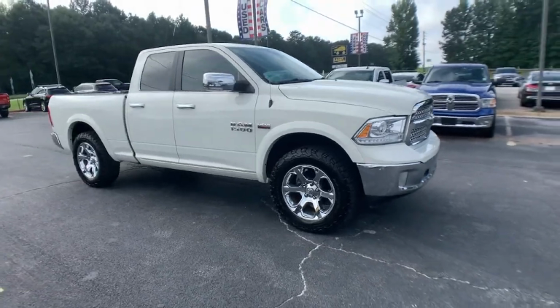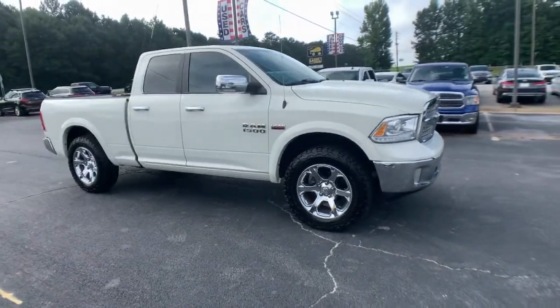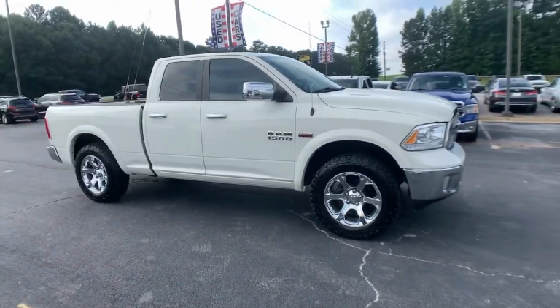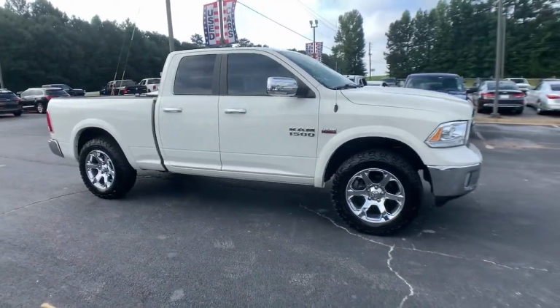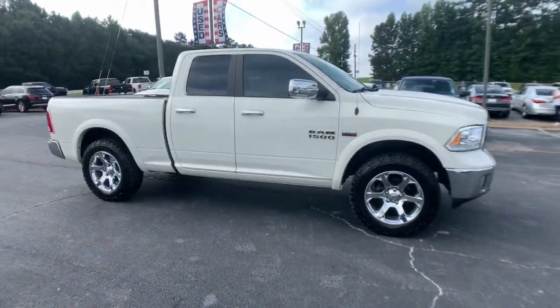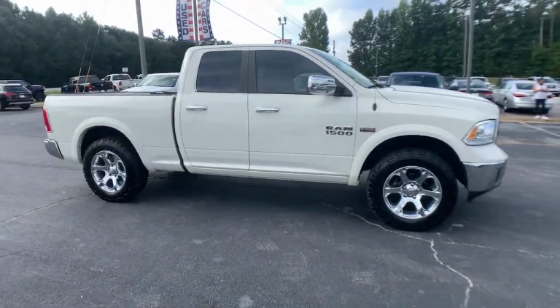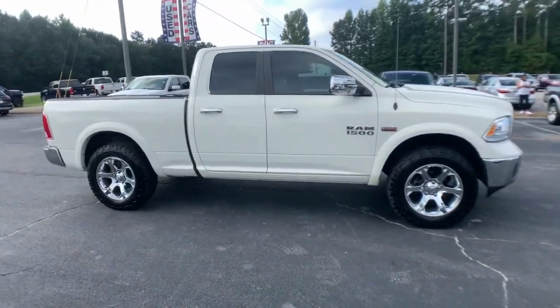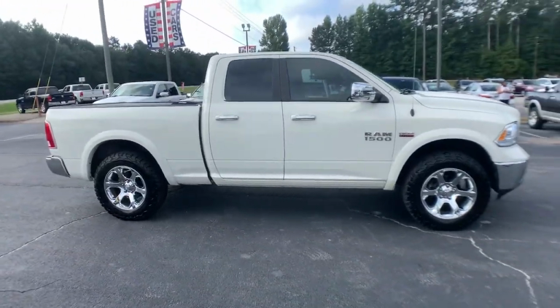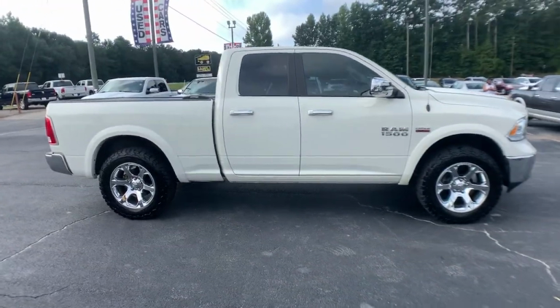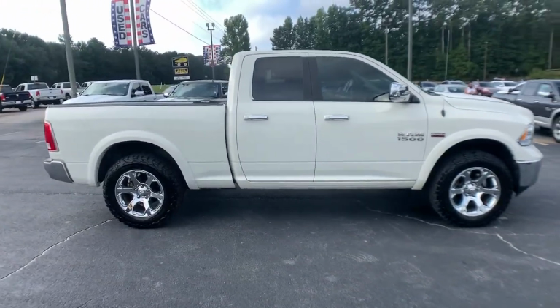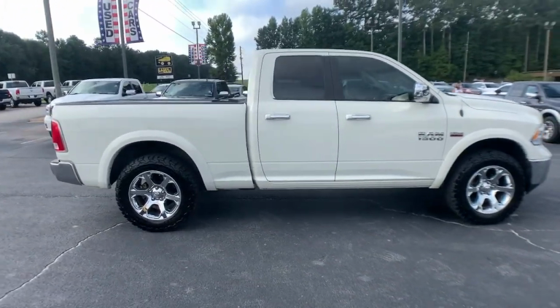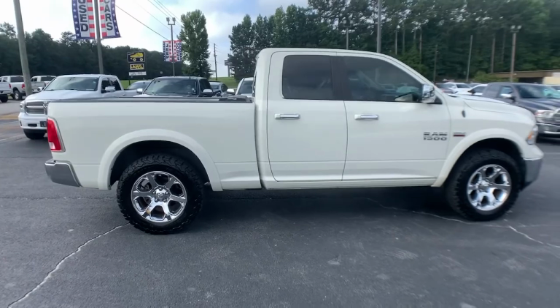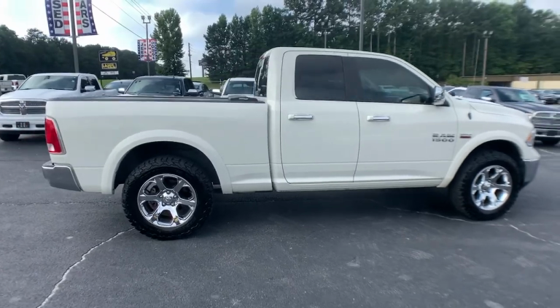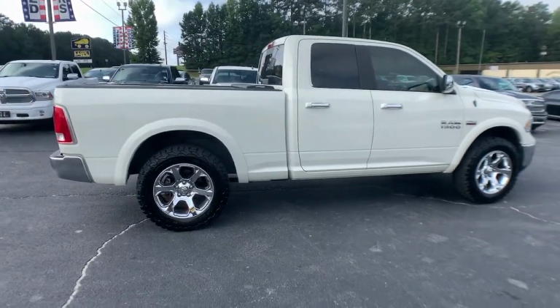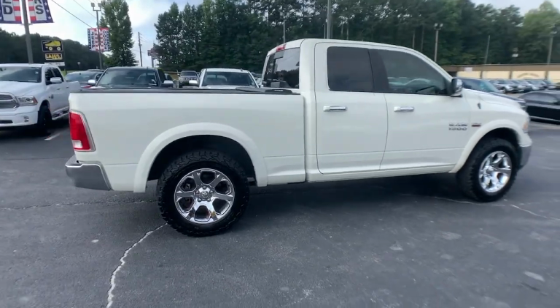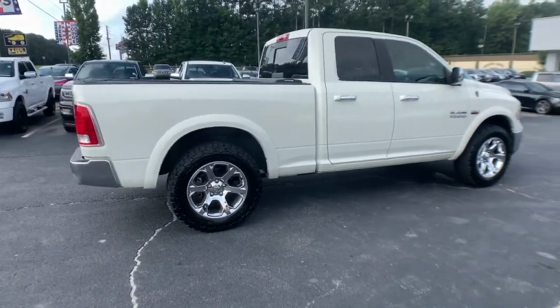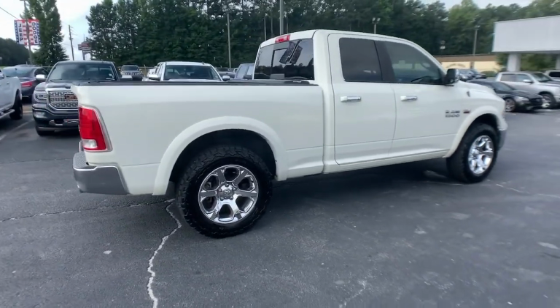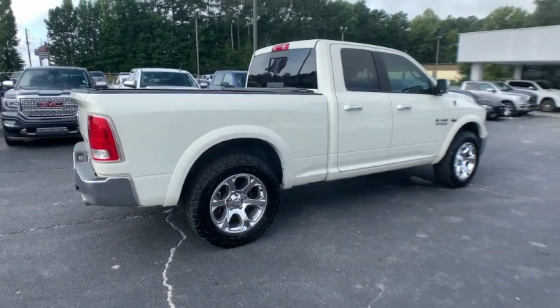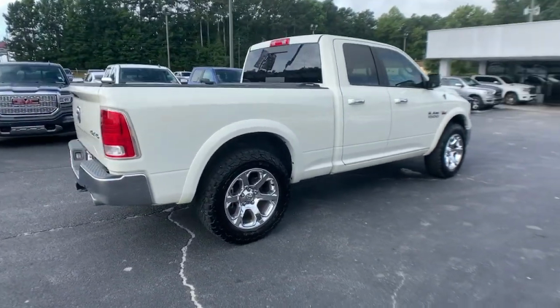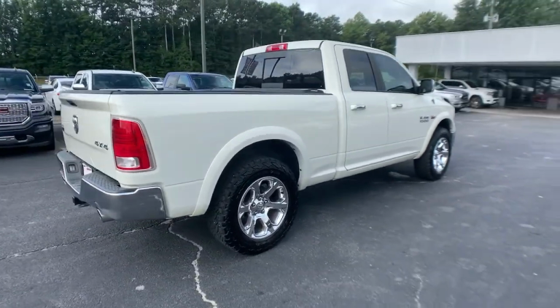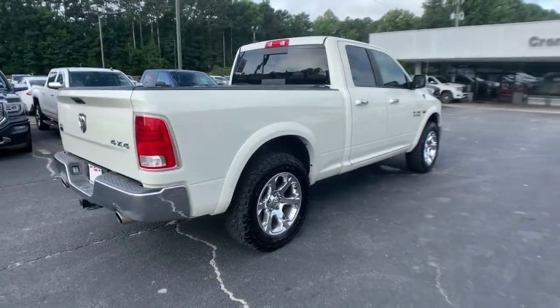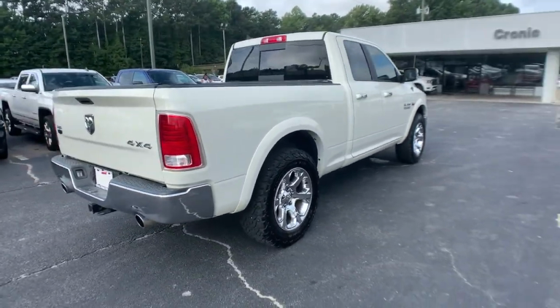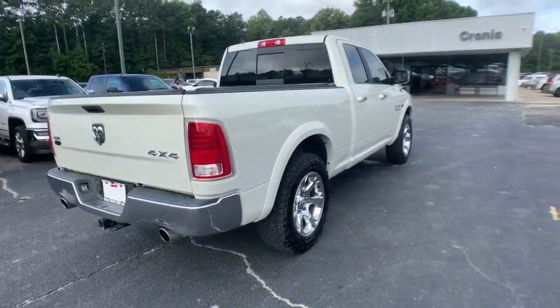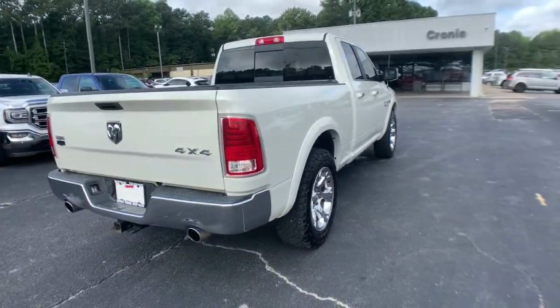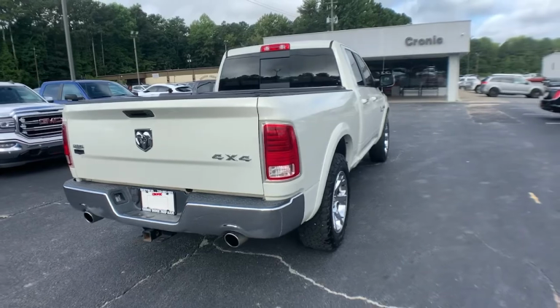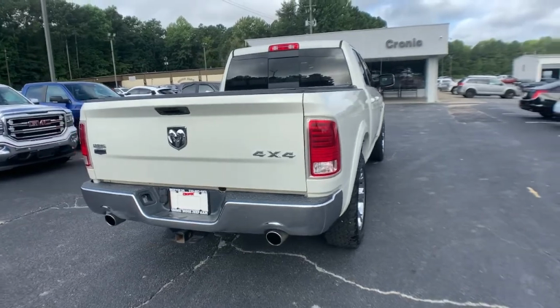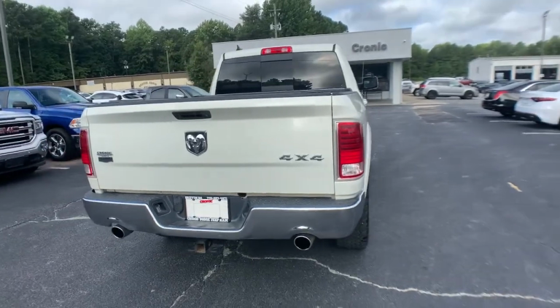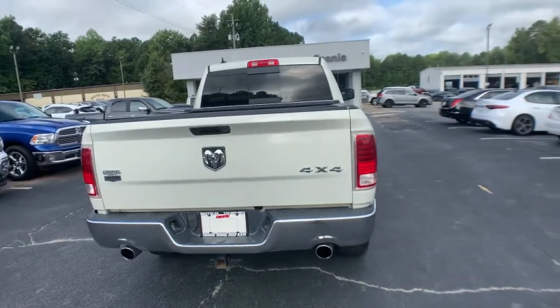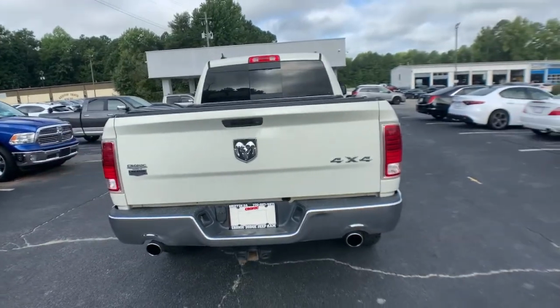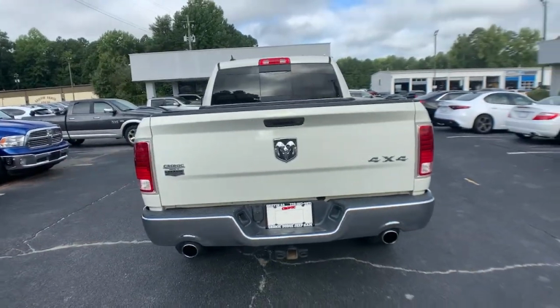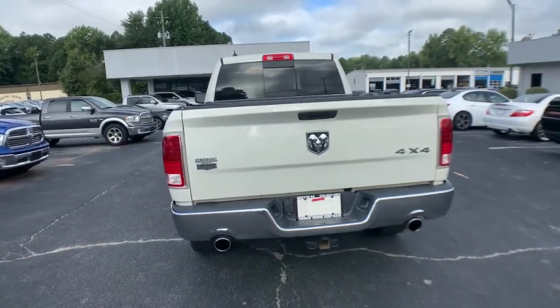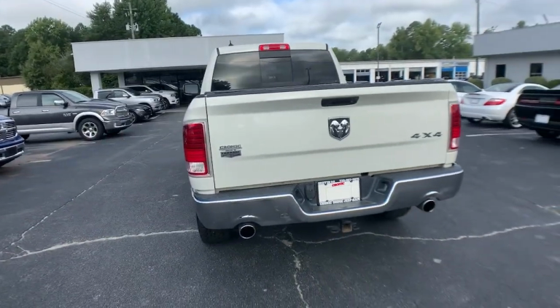Keyless entry, four-wheel drive, fog lamps, wood grain interior trim, power passenger seat, cooled front seat, premium sound system, satellite radio, backup camera.